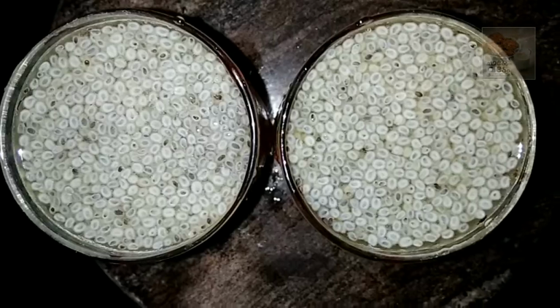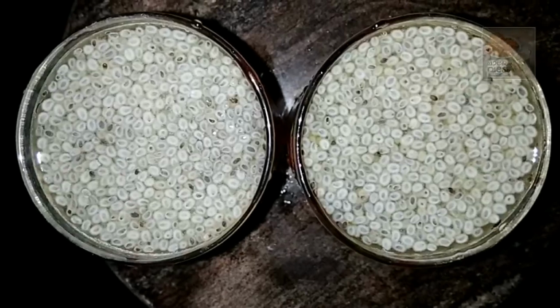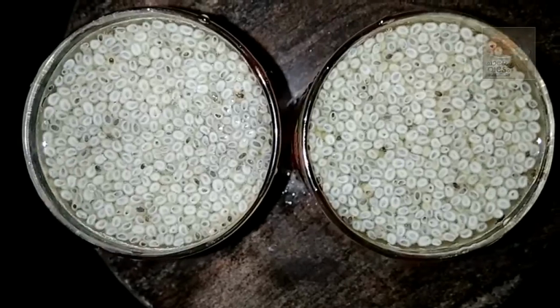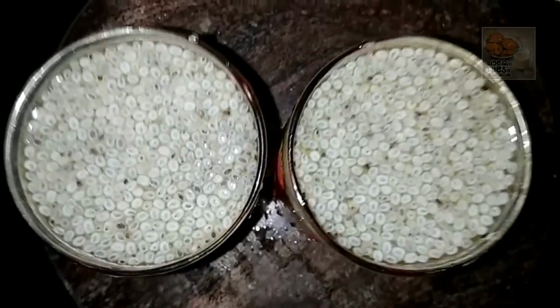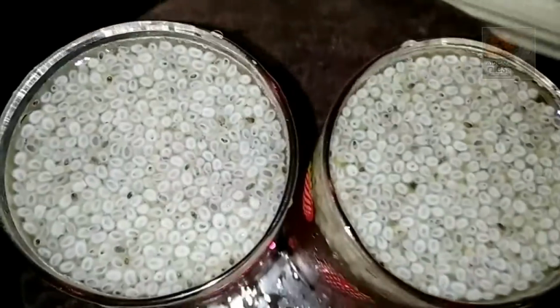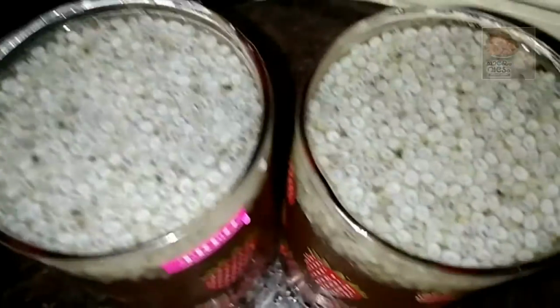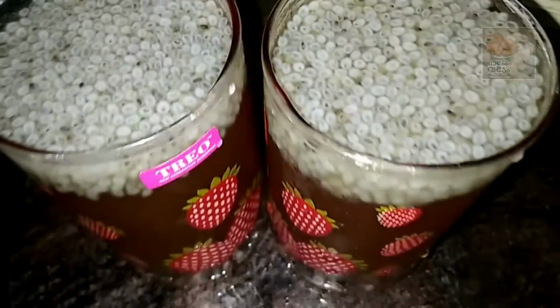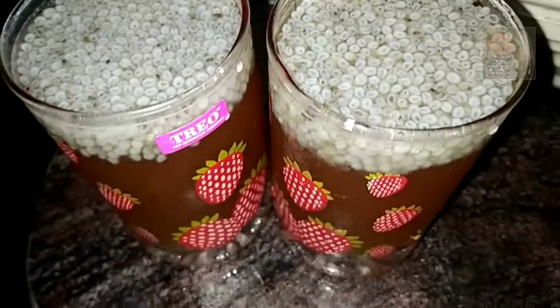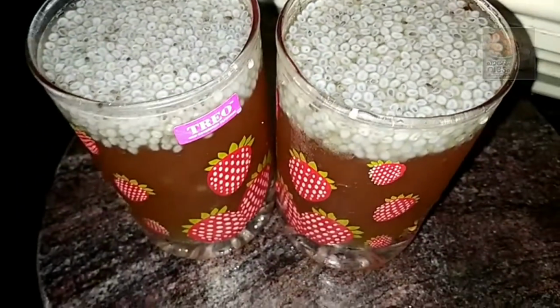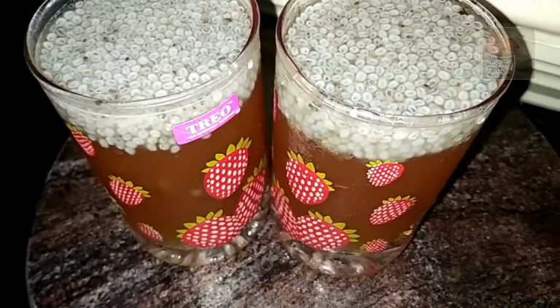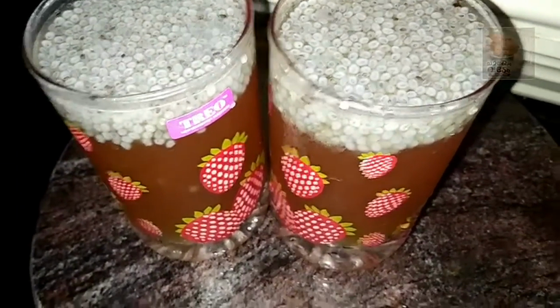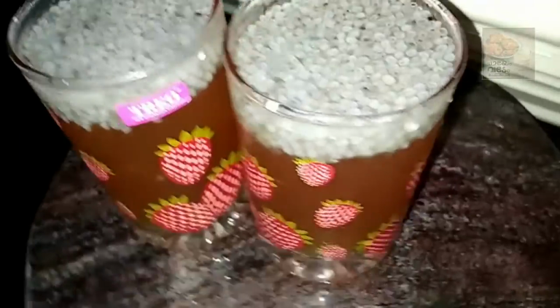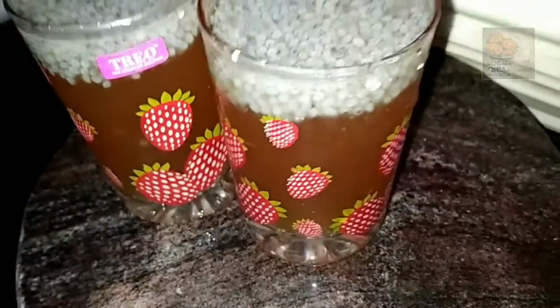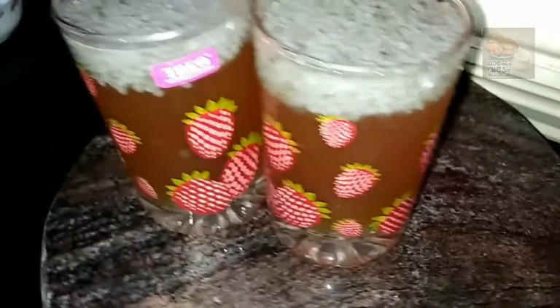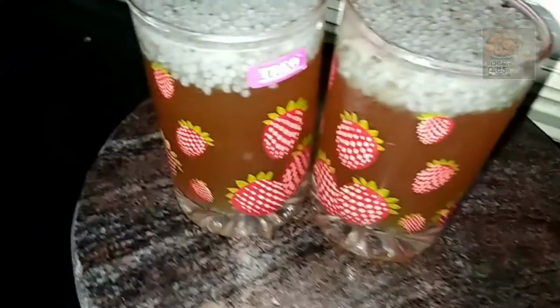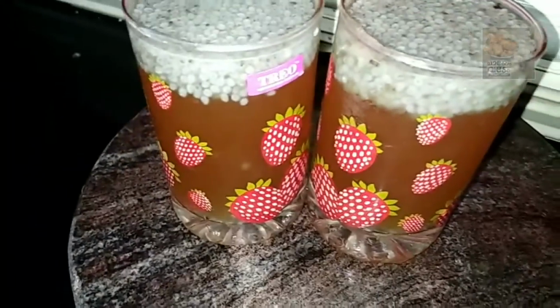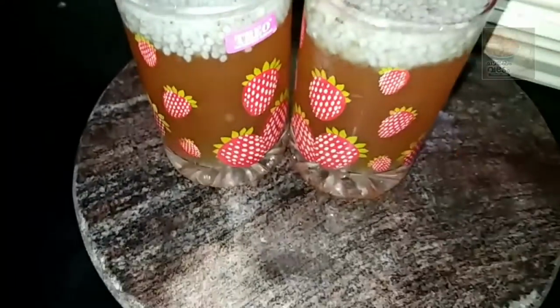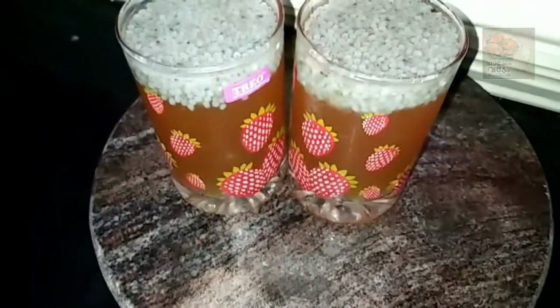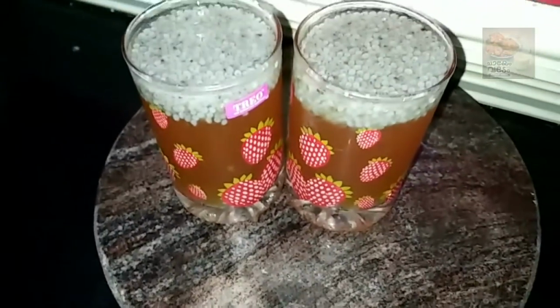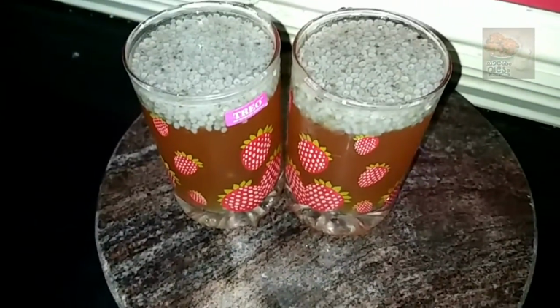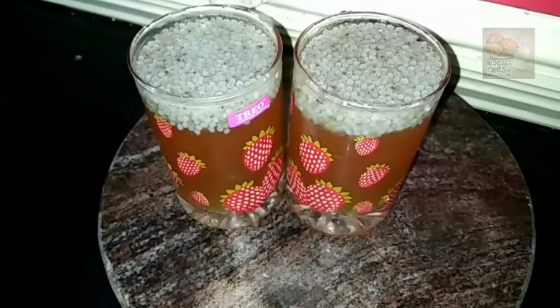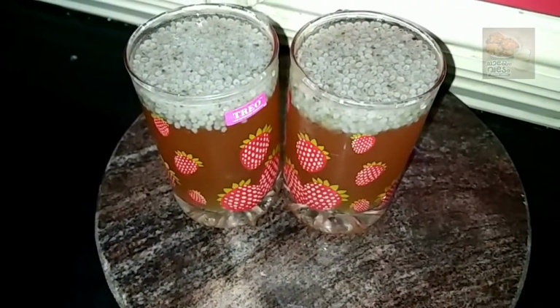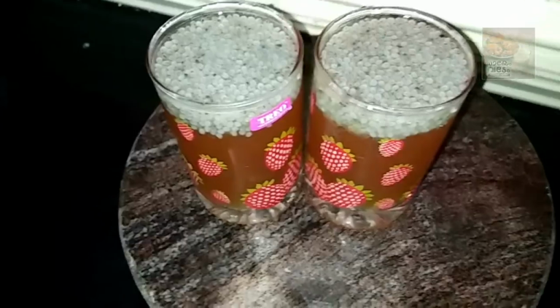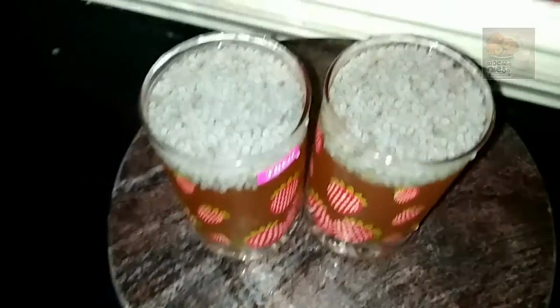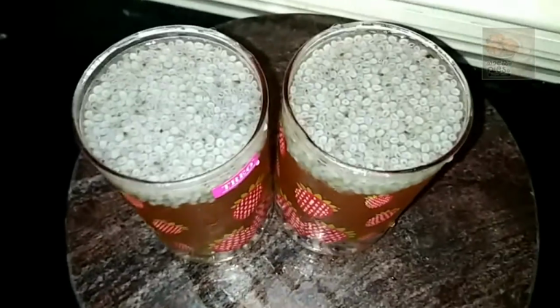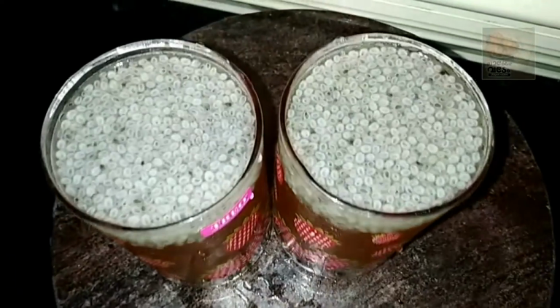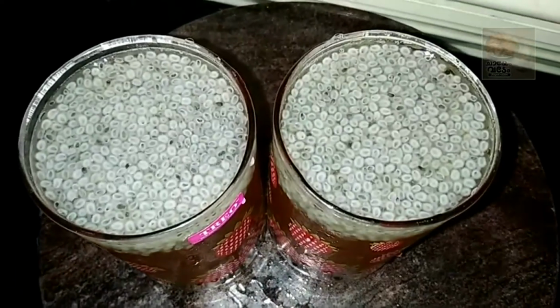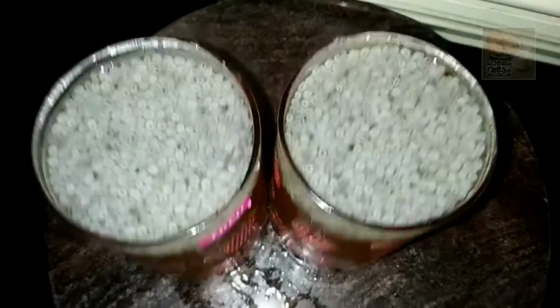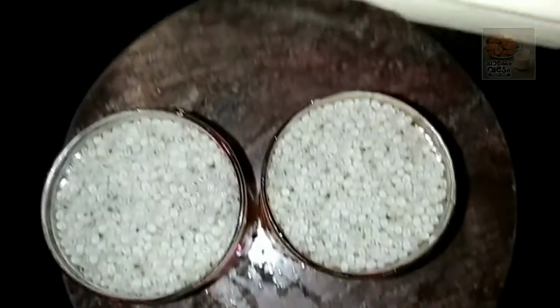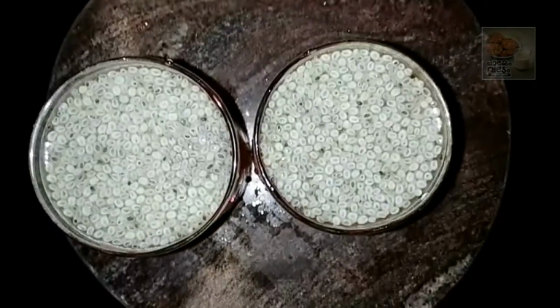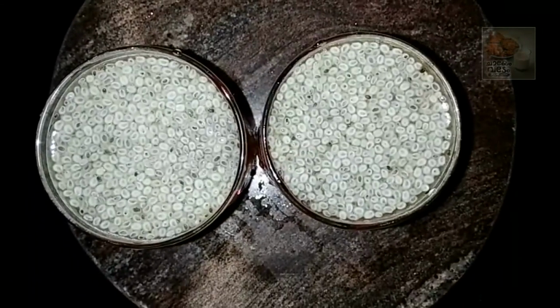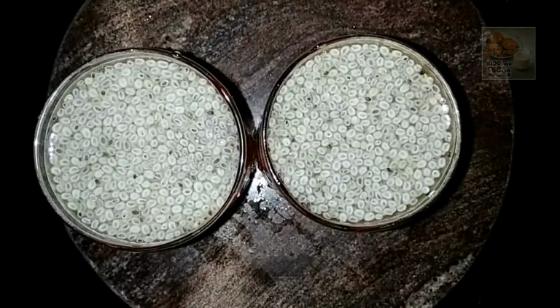Hello everyone, welcome to this video. We are going to do a little bit of this recipe. We are going to add lime juice in the pan. This is a variety of ingredients.